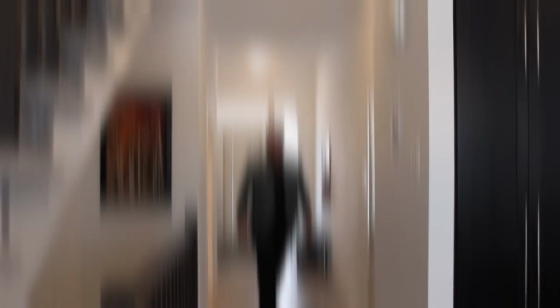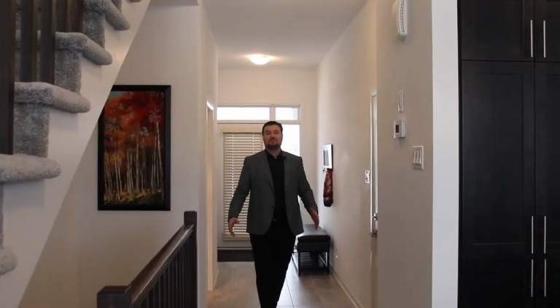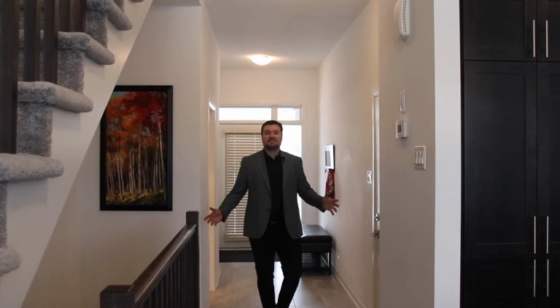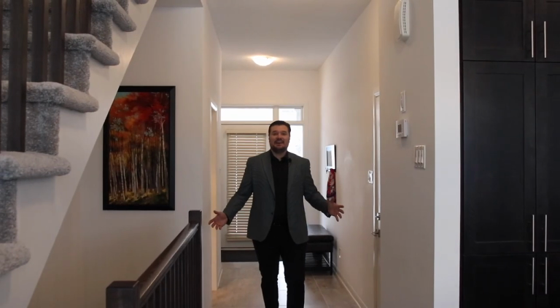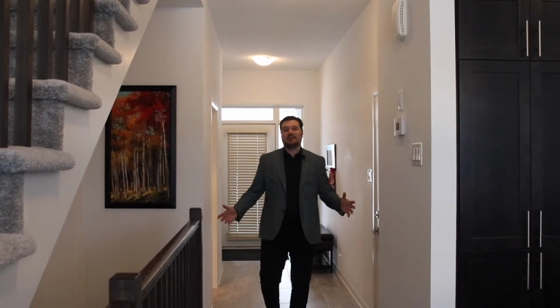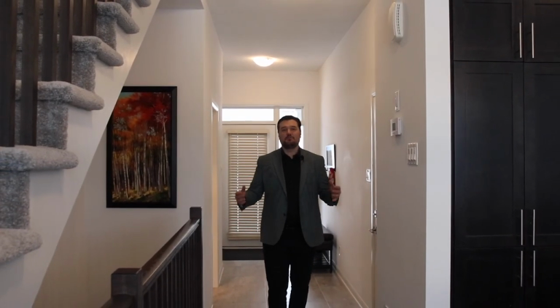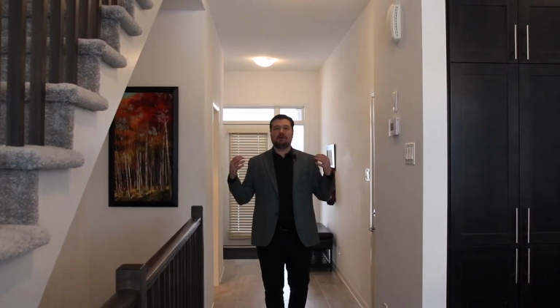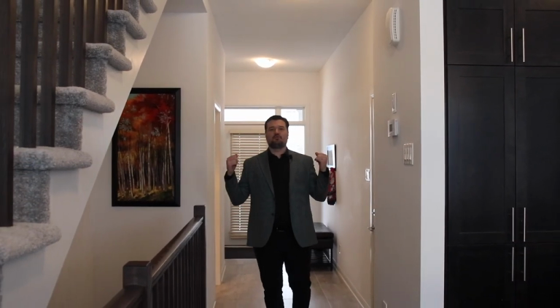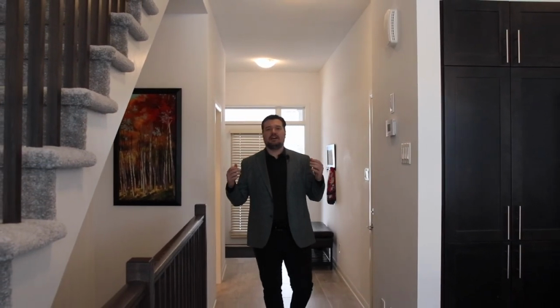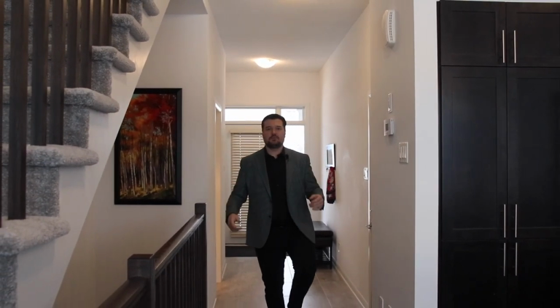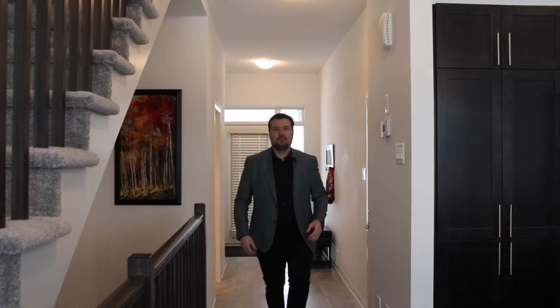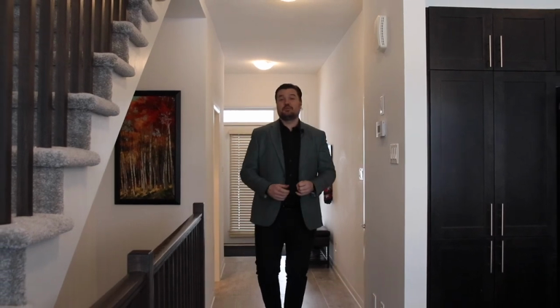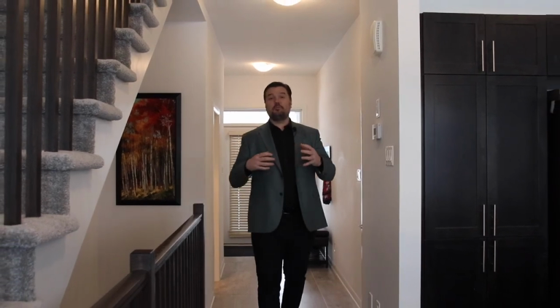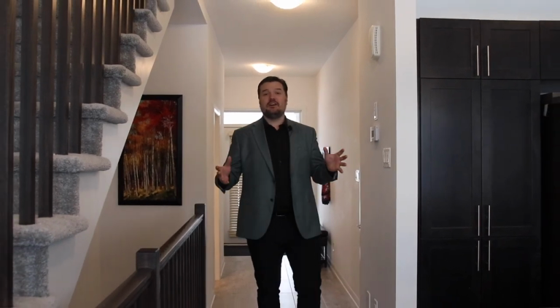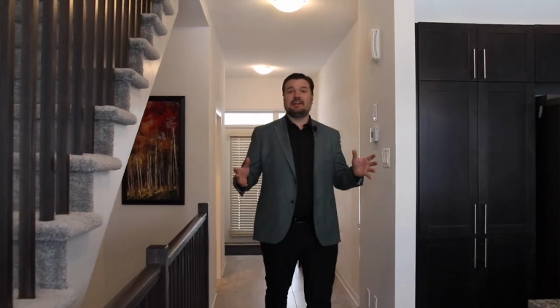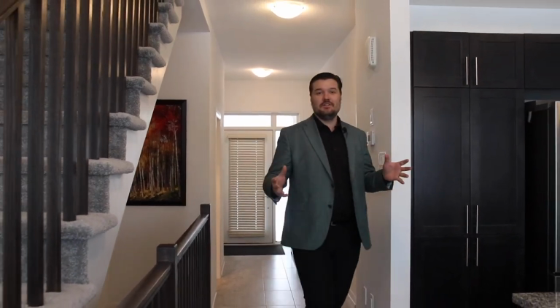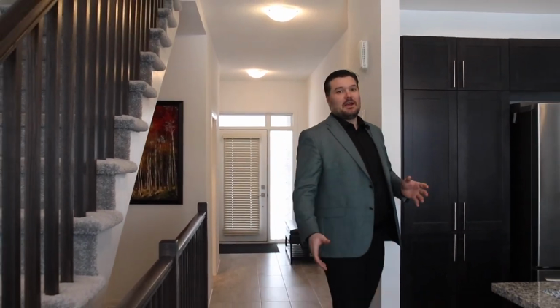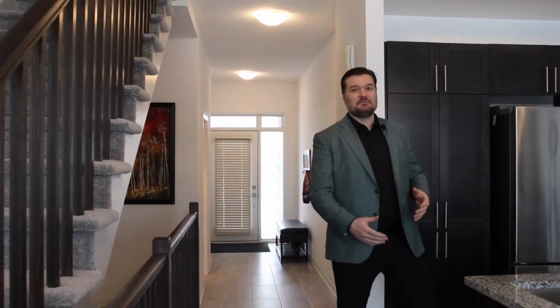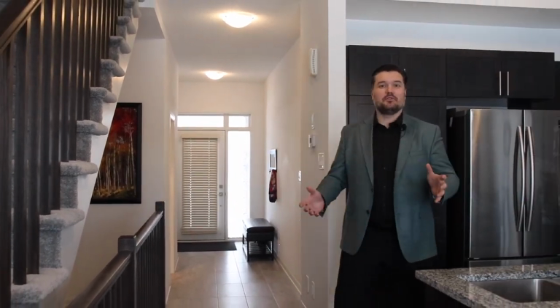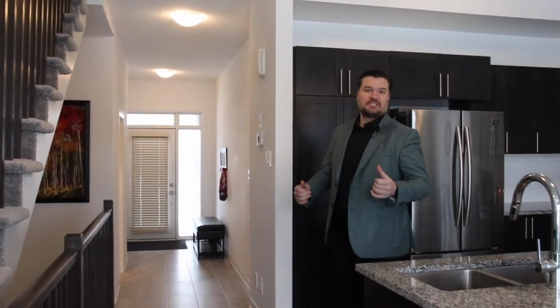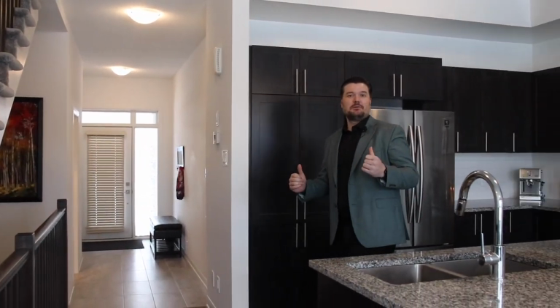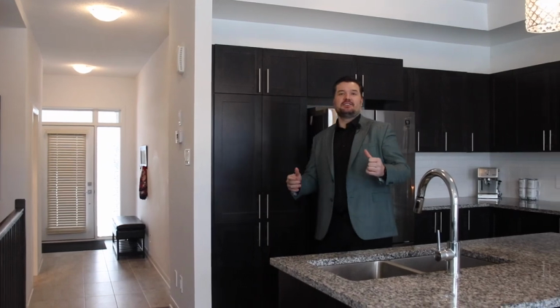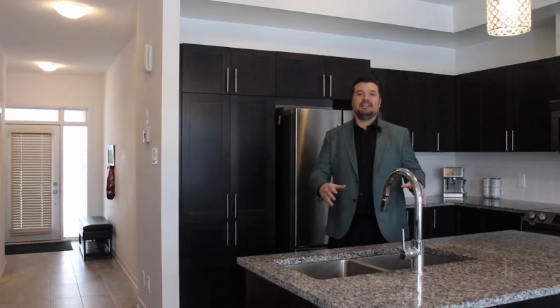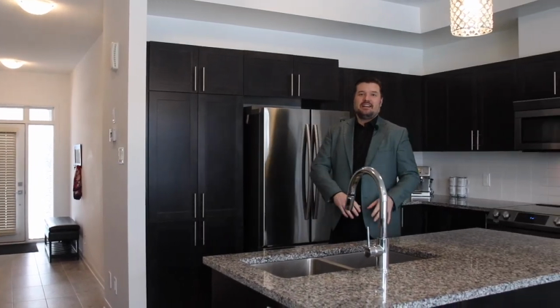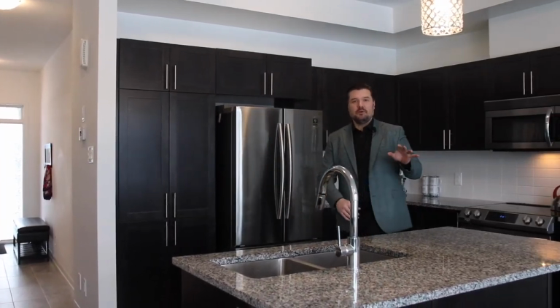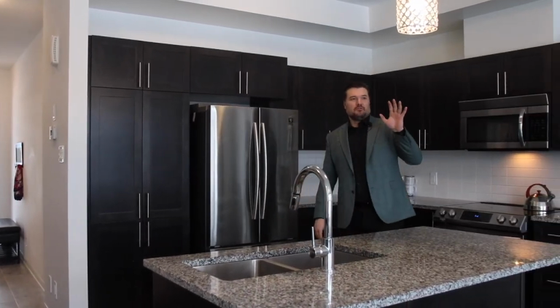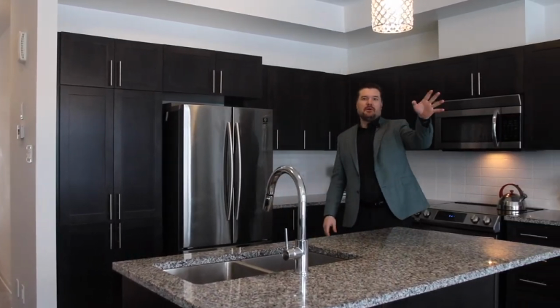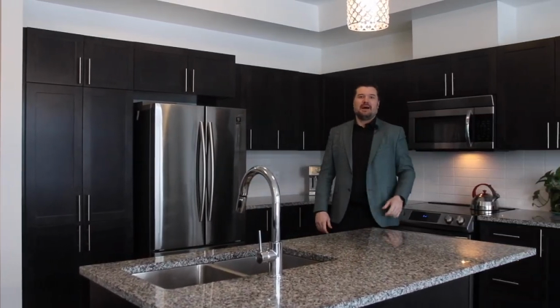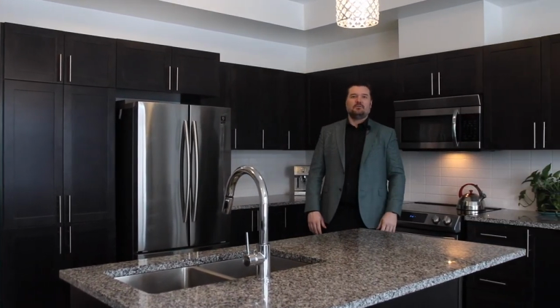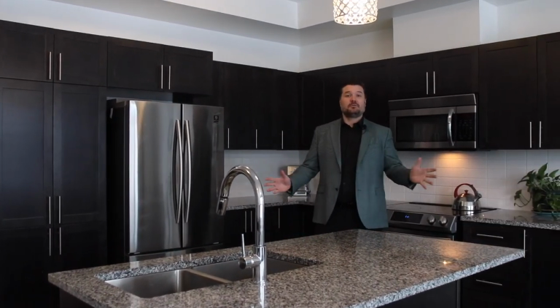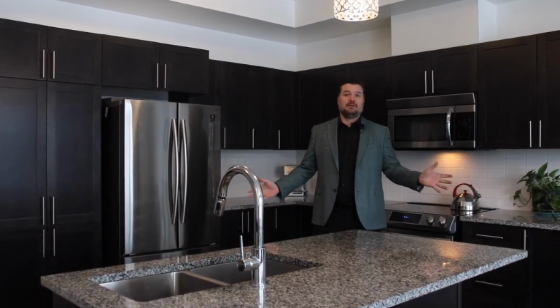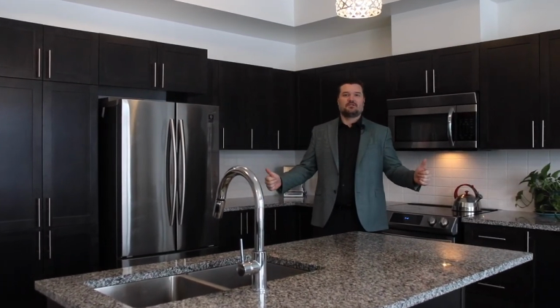Welcome inside! As you walk into this home you're greeted by a great size entryway, which leads to an open concept main level equipped with a beautiful kitchen with stainless steel appliances and granite. It opens through a bay window to the backyard with no direct rear neighbors — it's great.